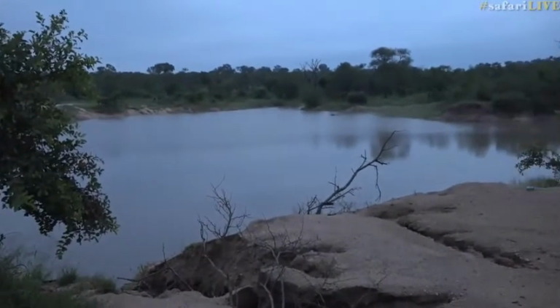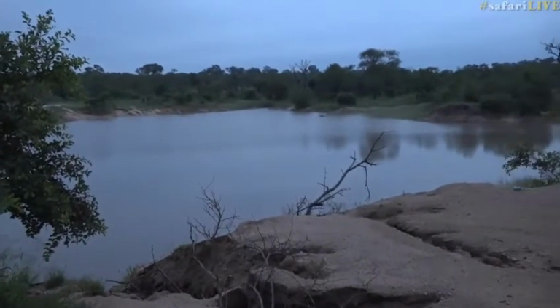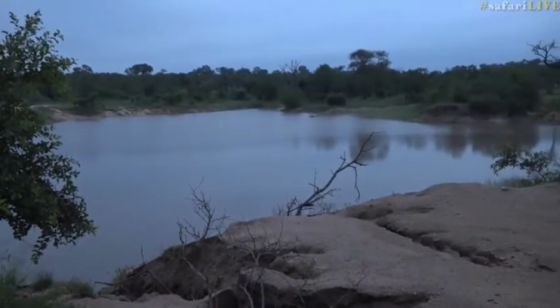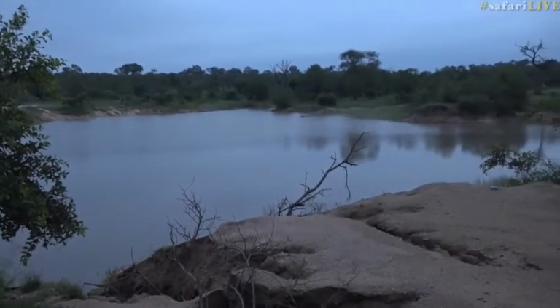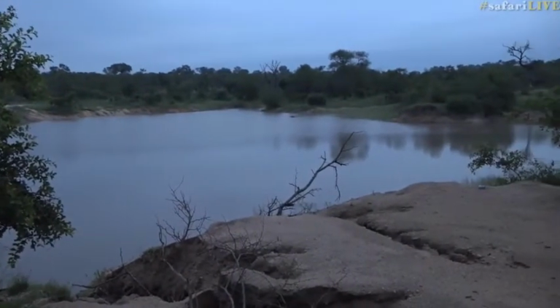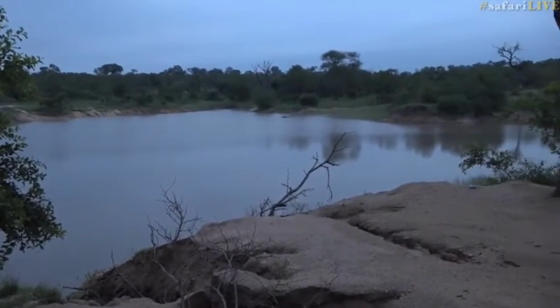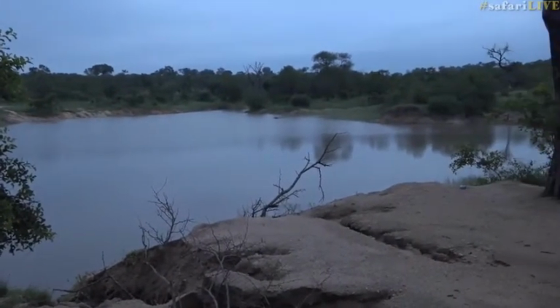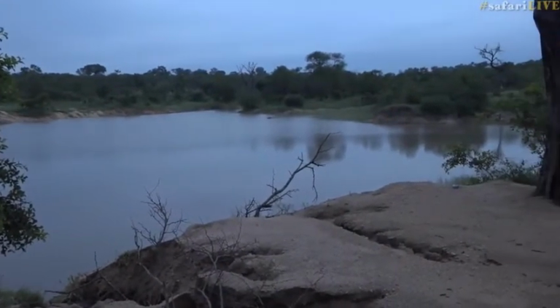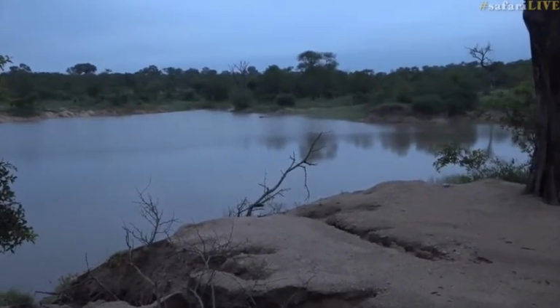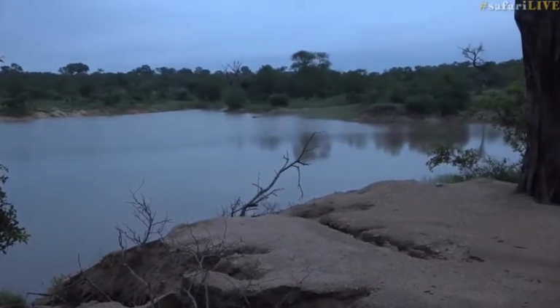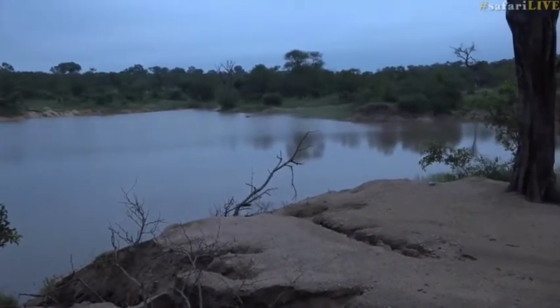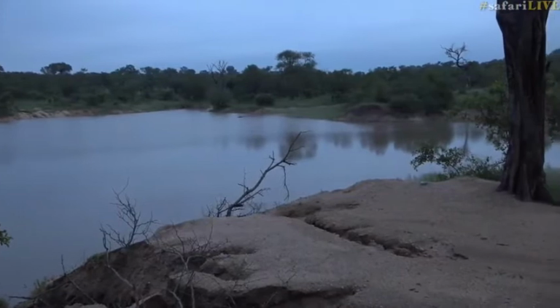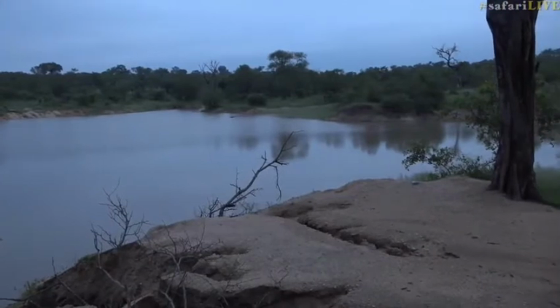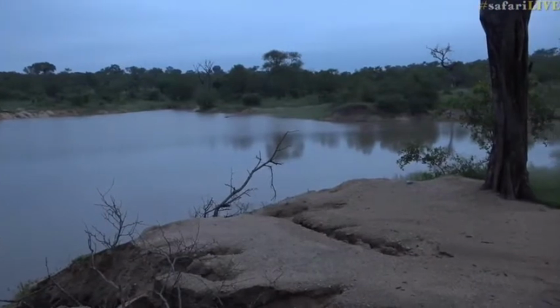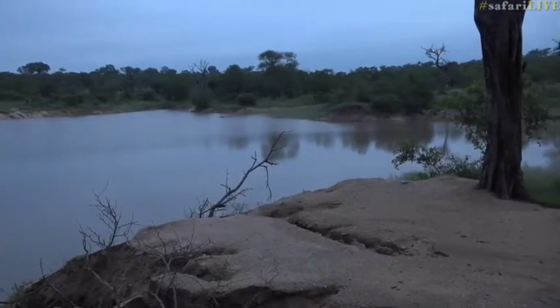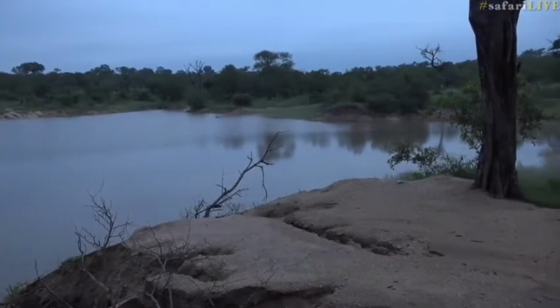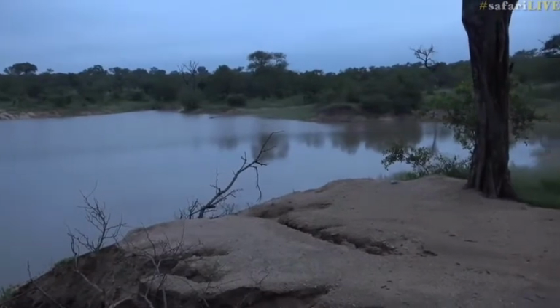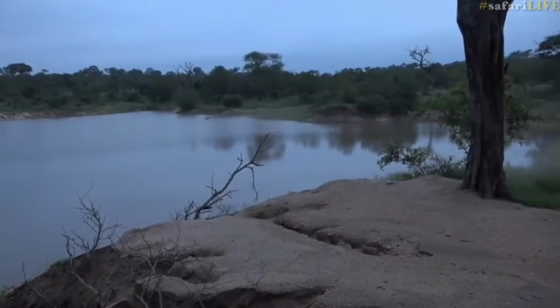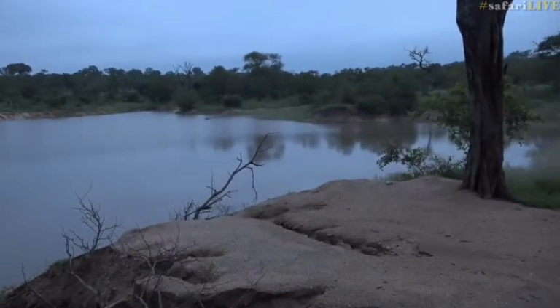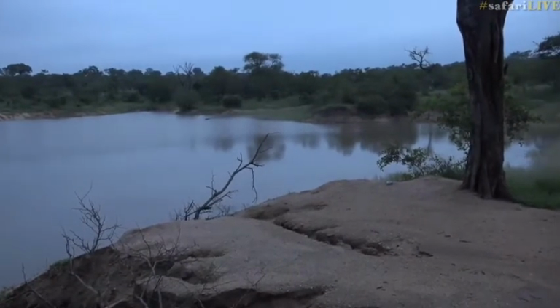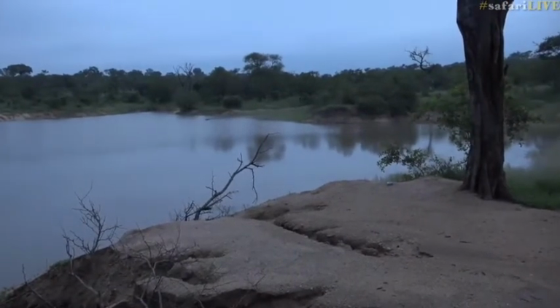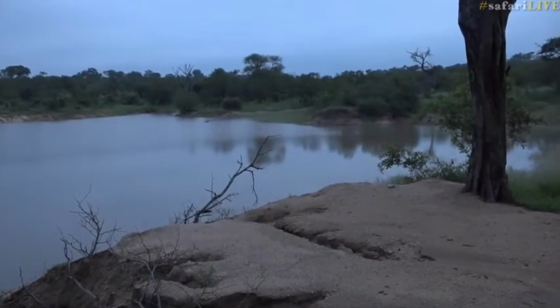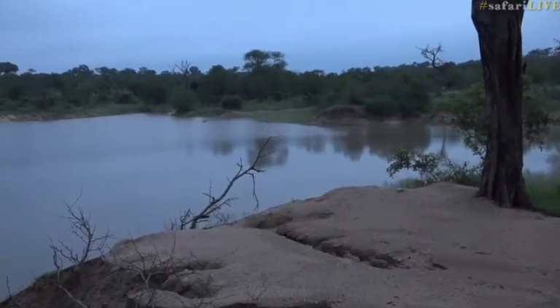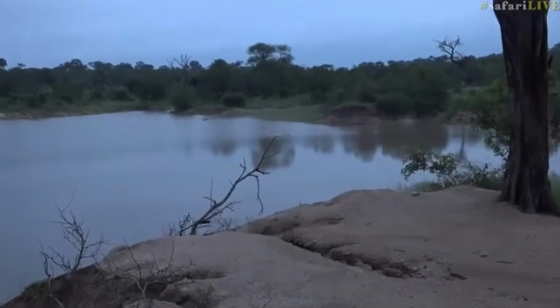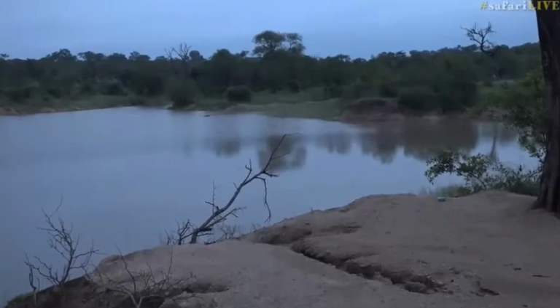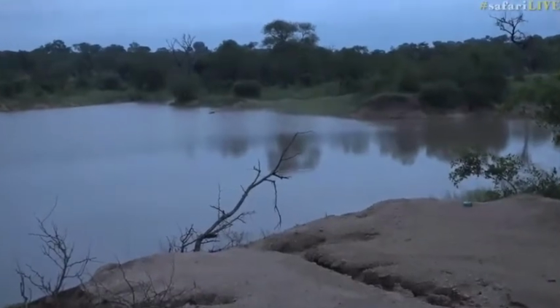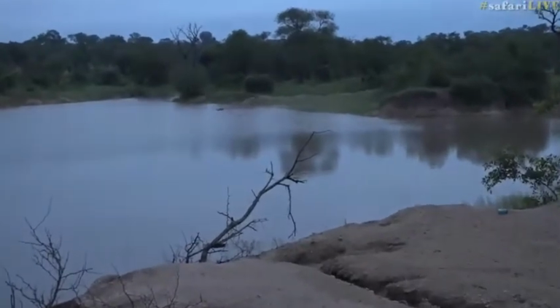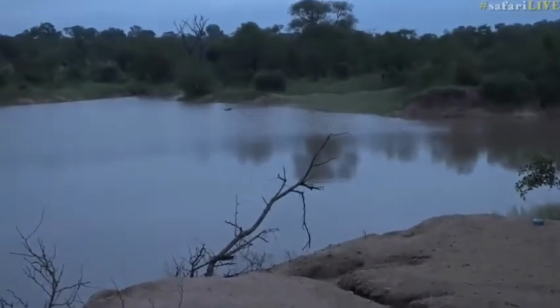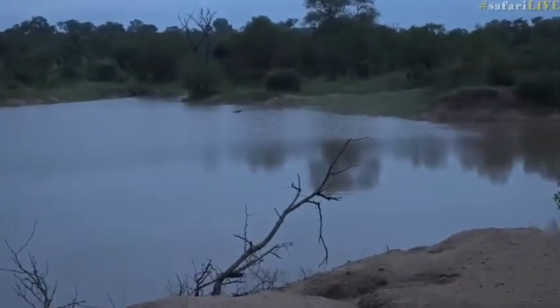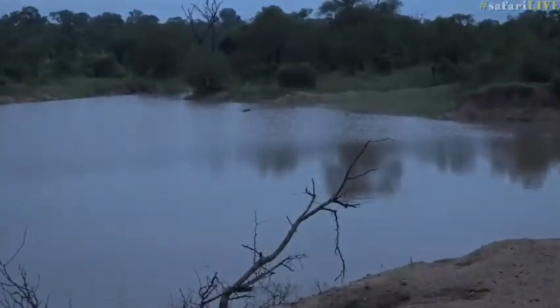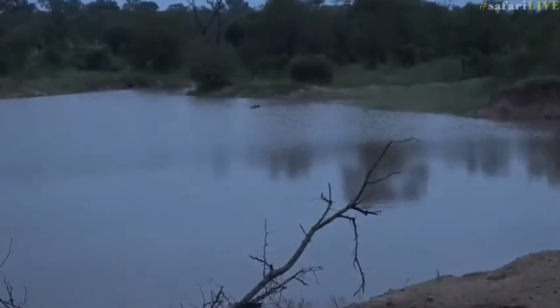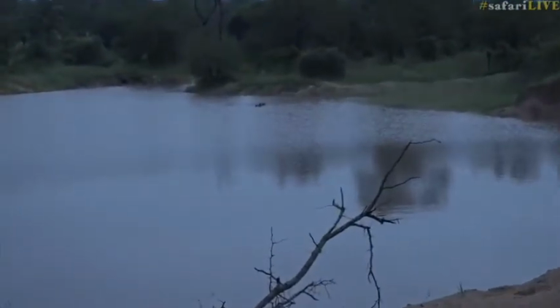No more little jacuzzi section in the dam. That little segregation is now gone, but you can see in the very far corner there are two hippopotami.